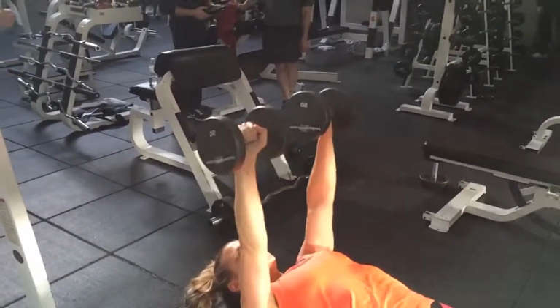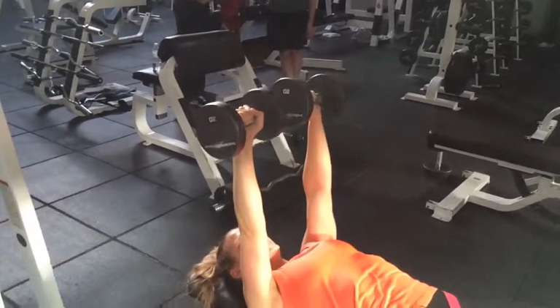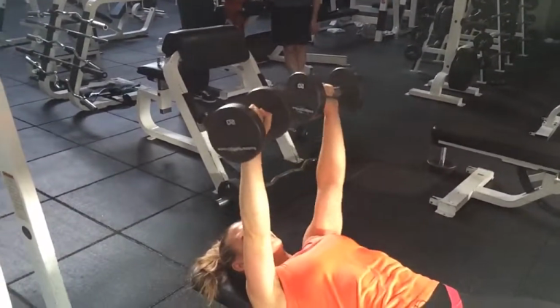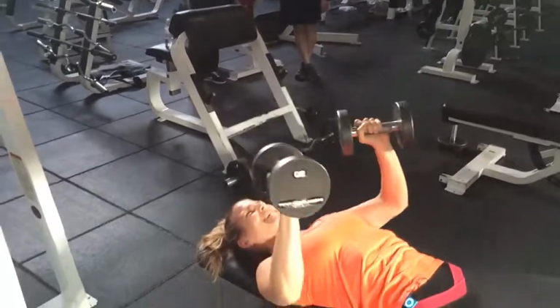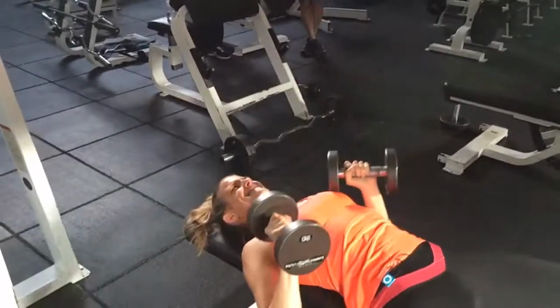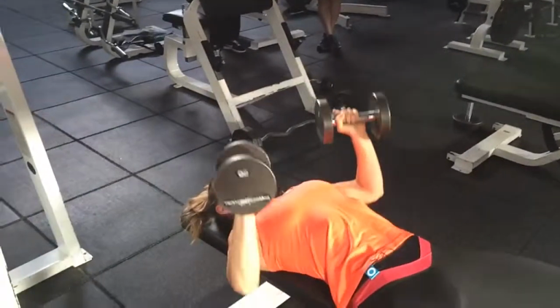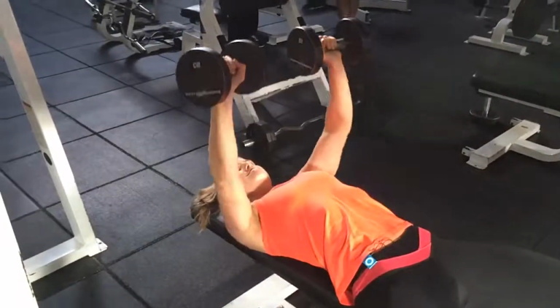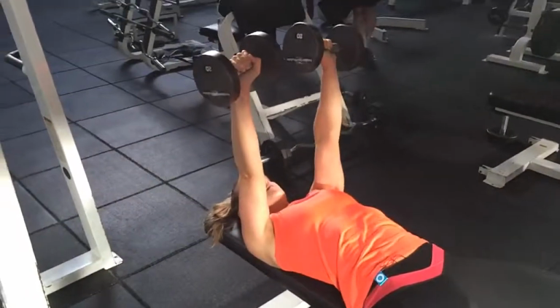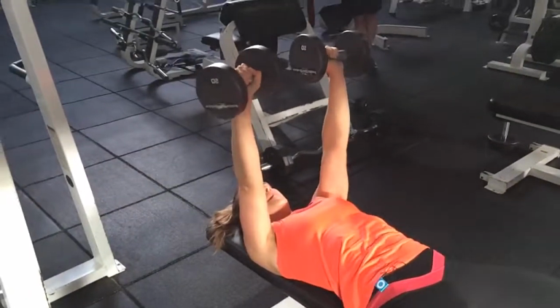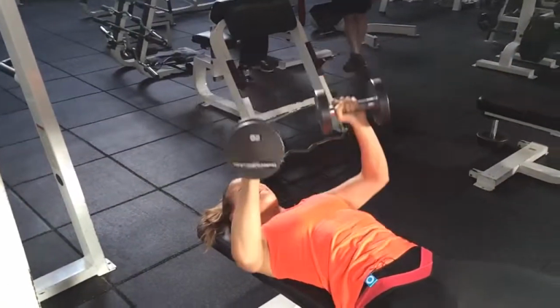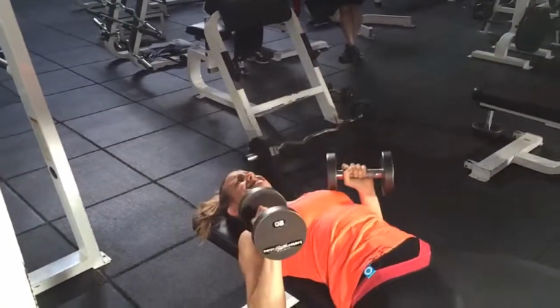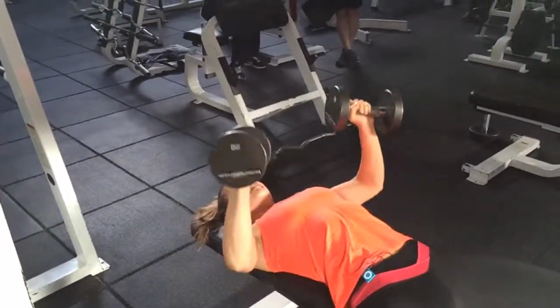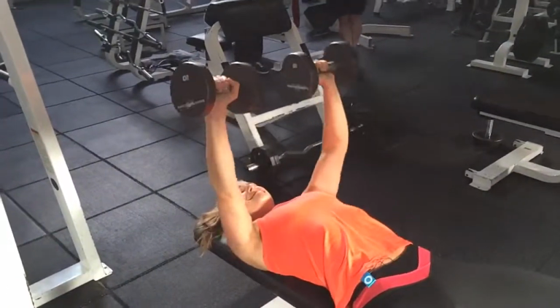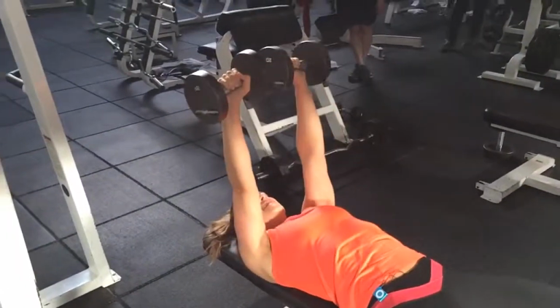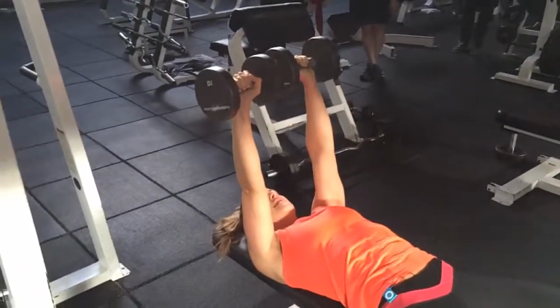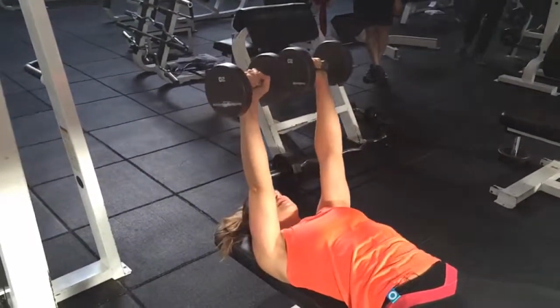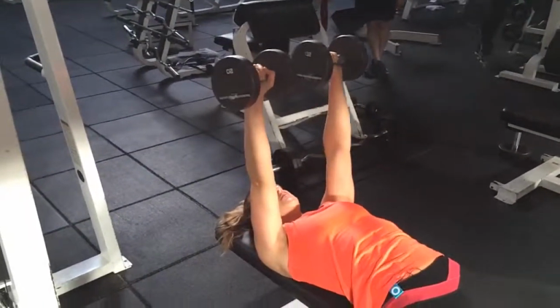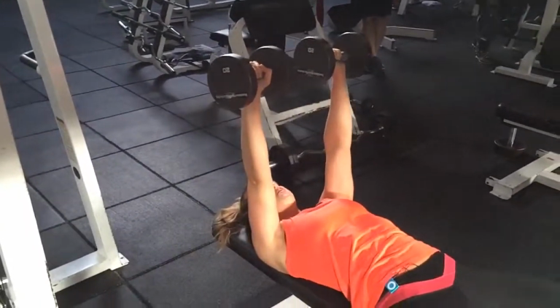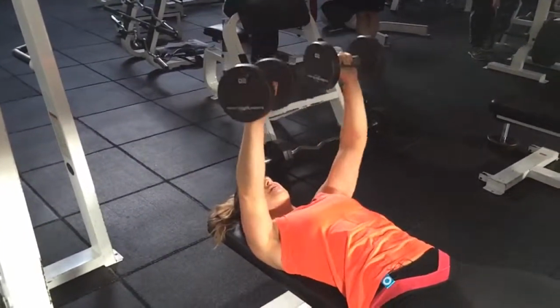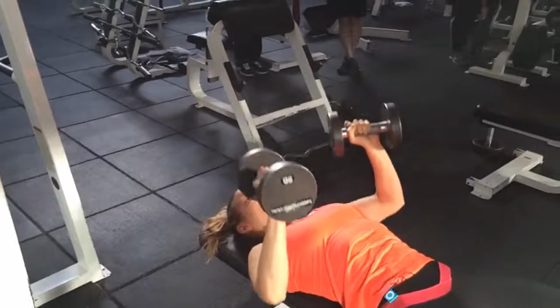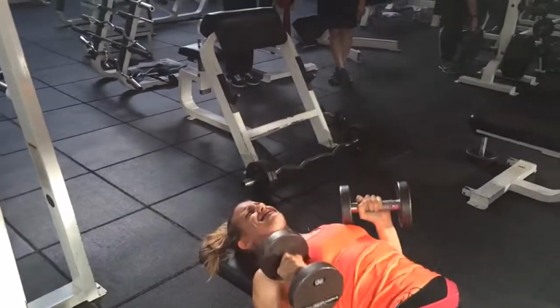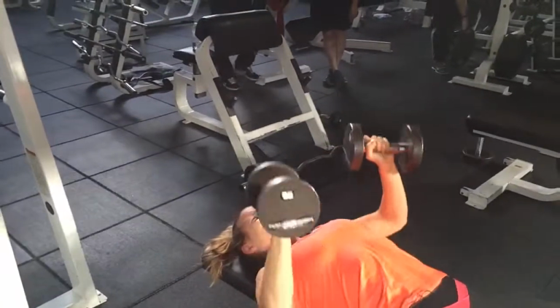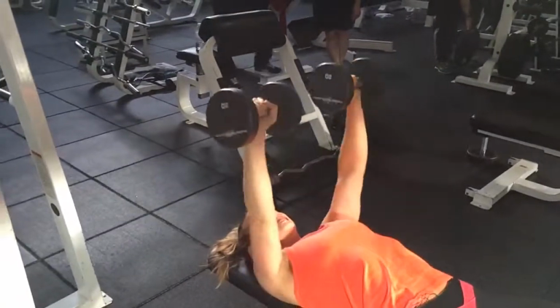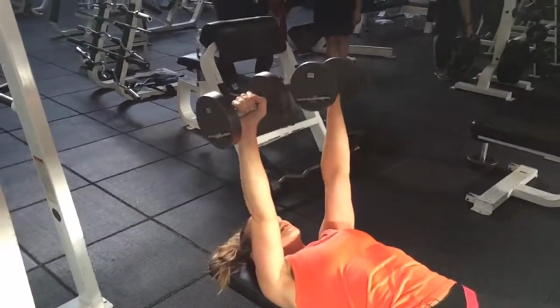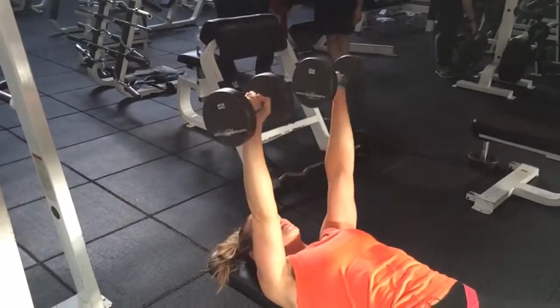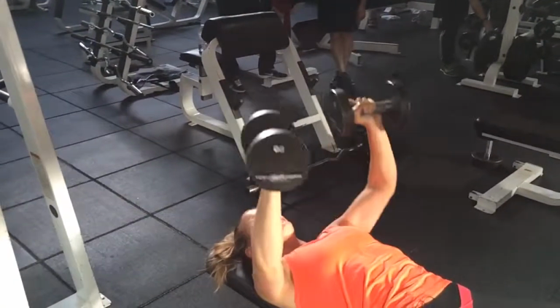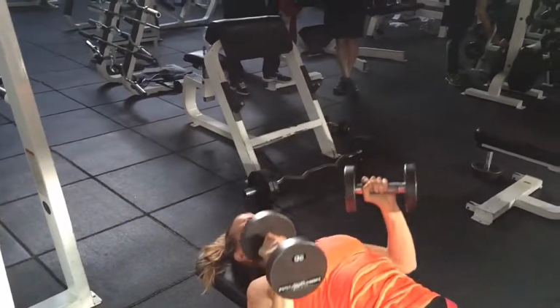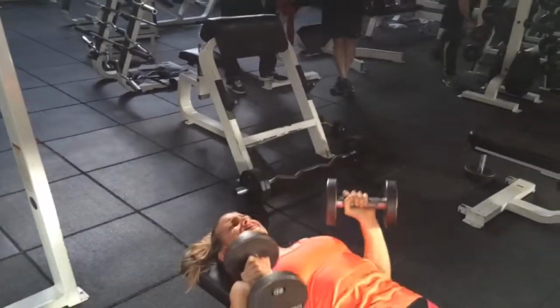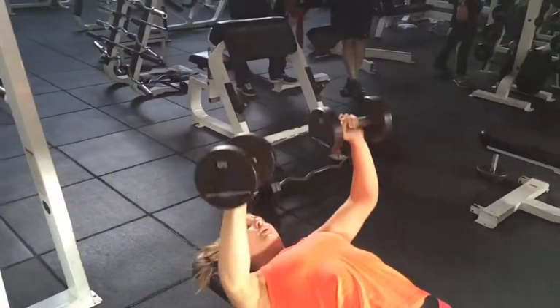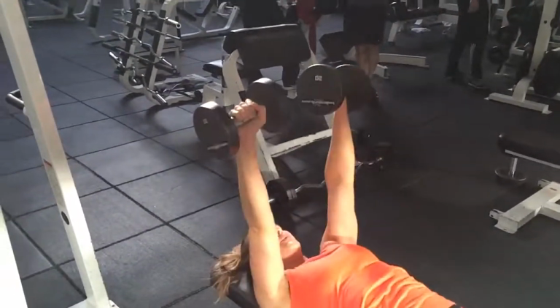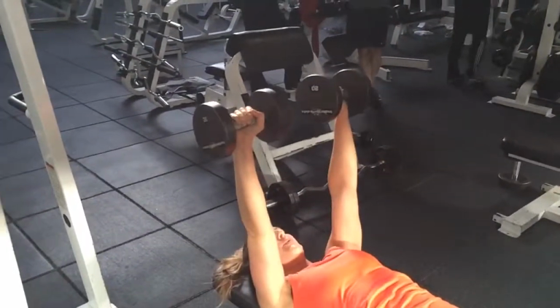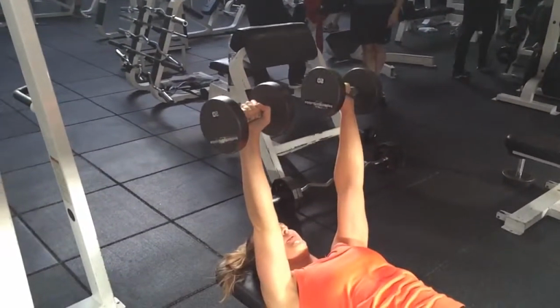56. Let's get it. 57, 58, 59, 60. Great job.